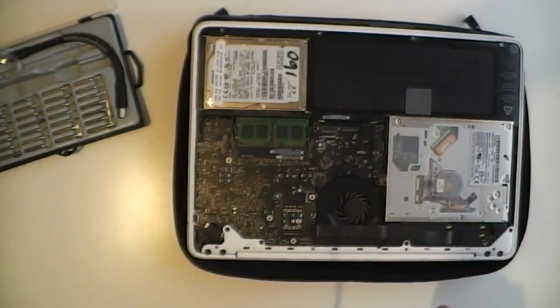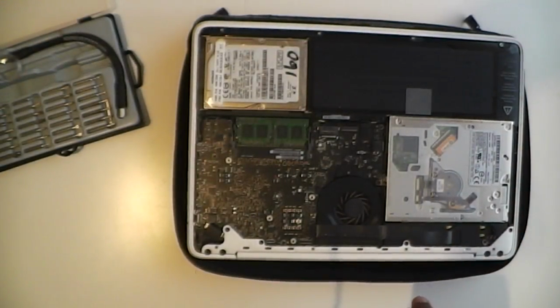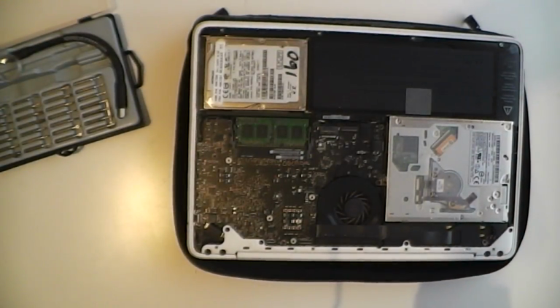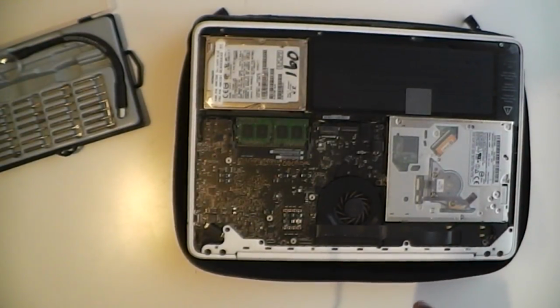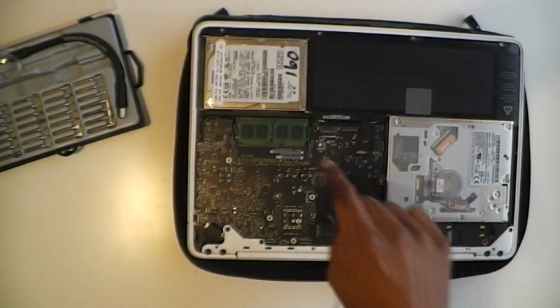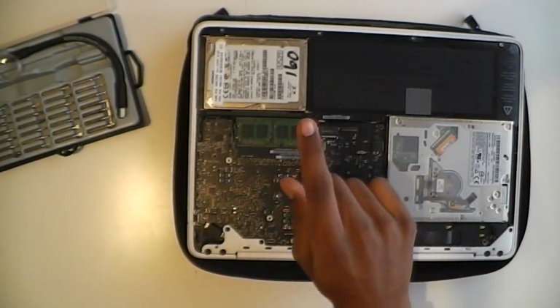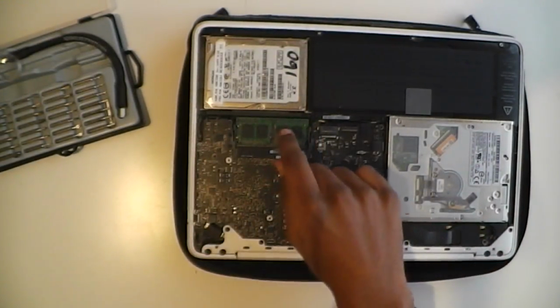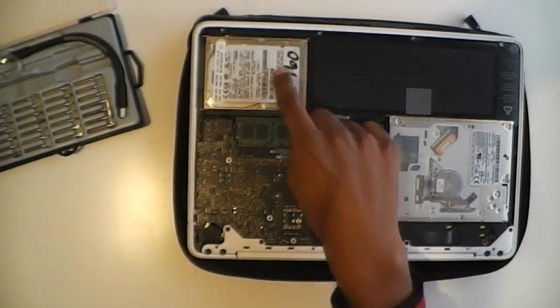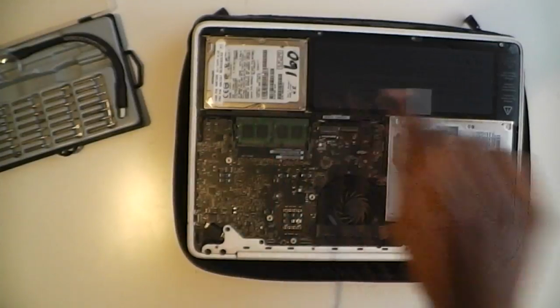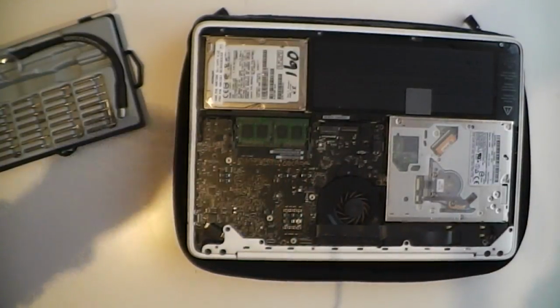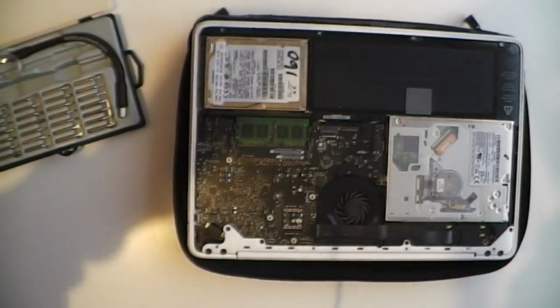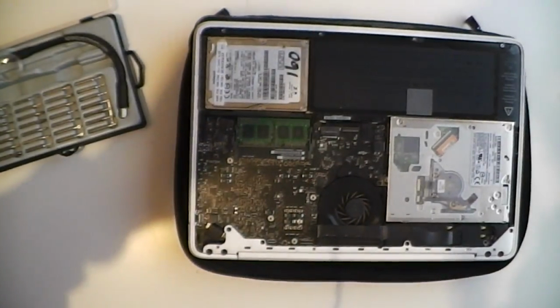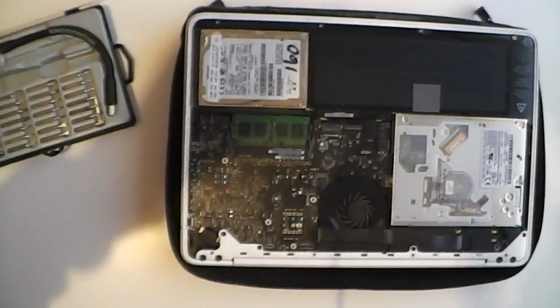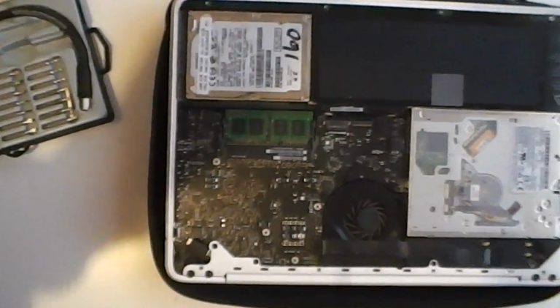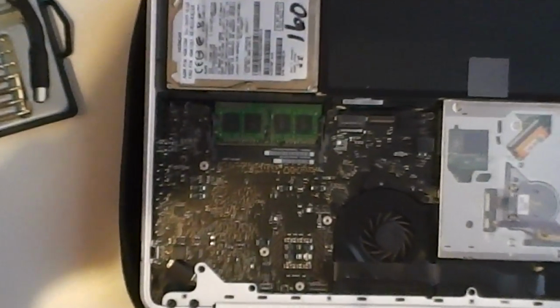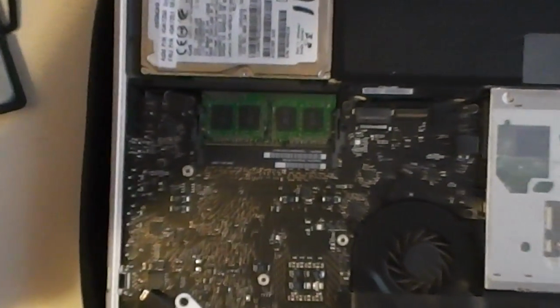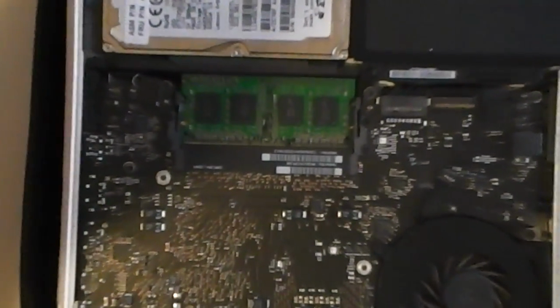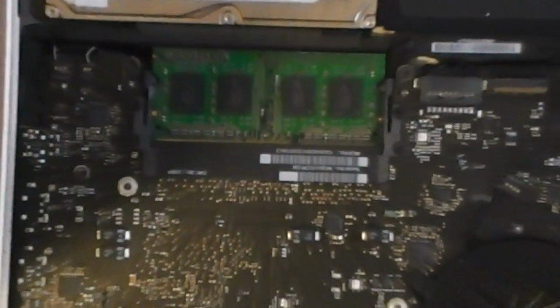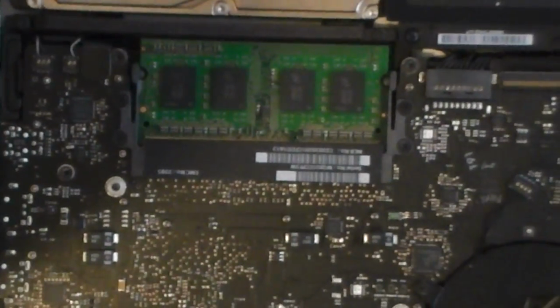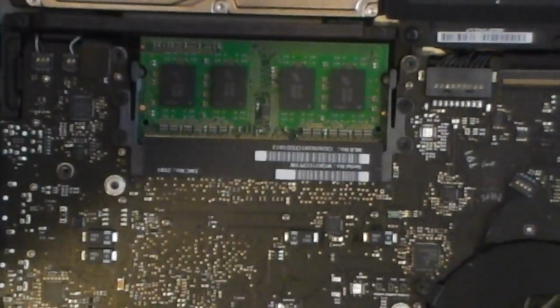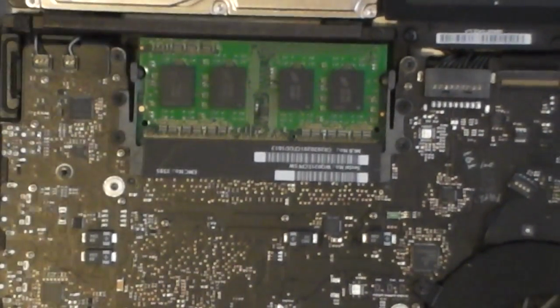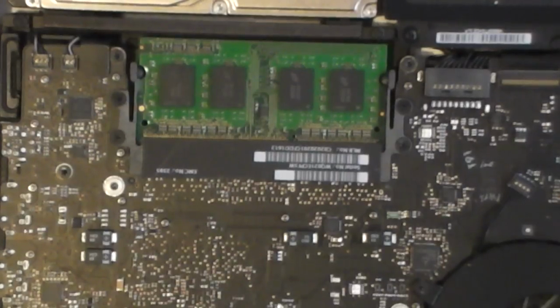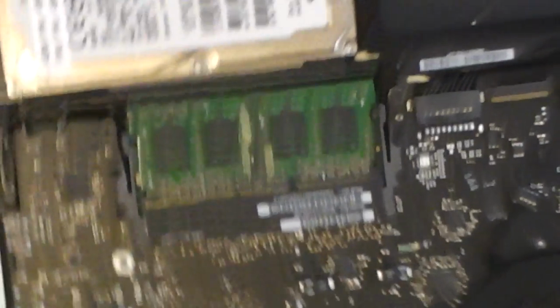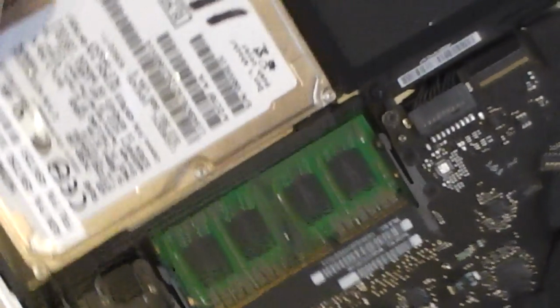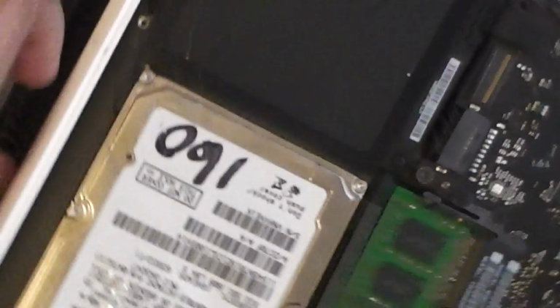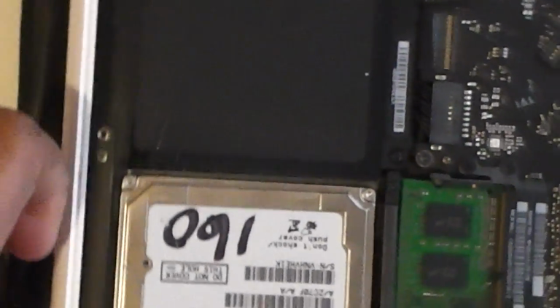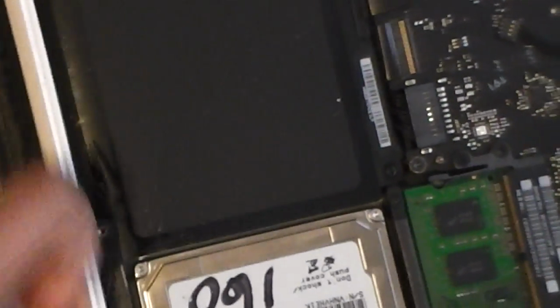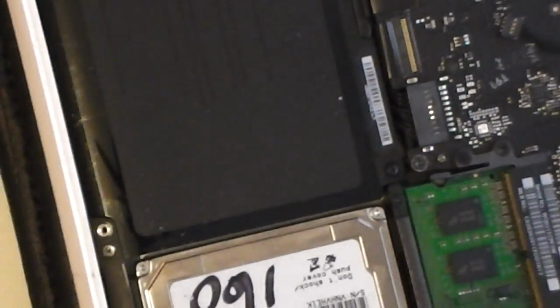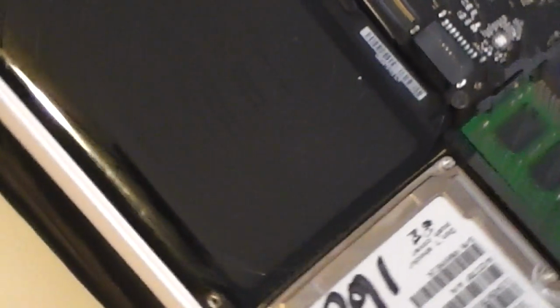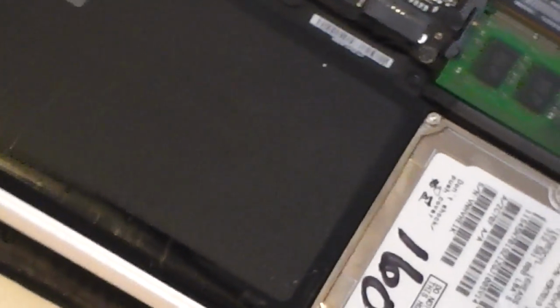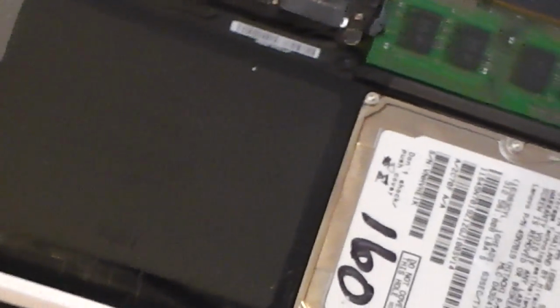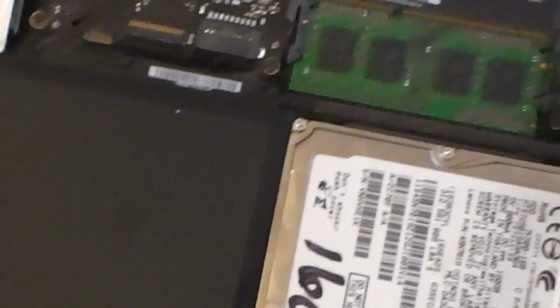As you can see, the RAM is right here next to the hard drive. If I zoom in, you can see the little green modules there. Let me turn this MacBook around so it will be easier to pull out the RAM.